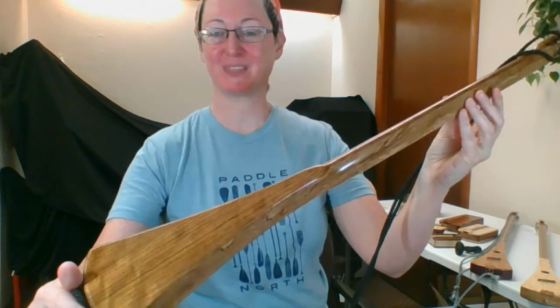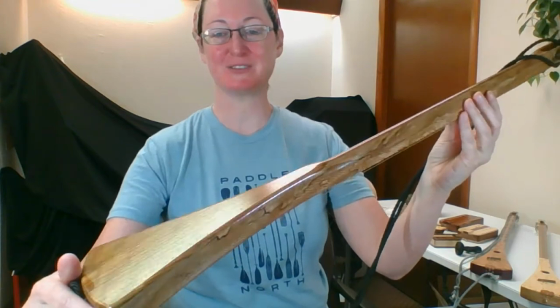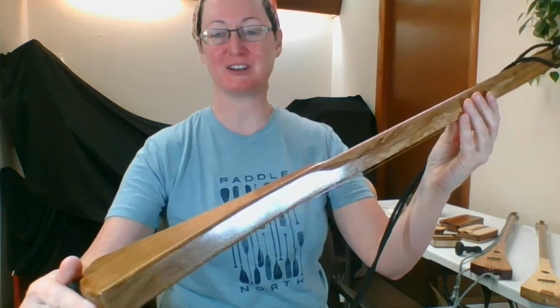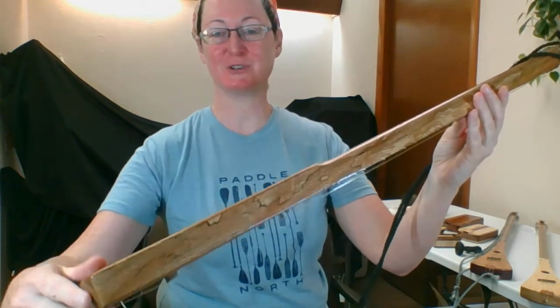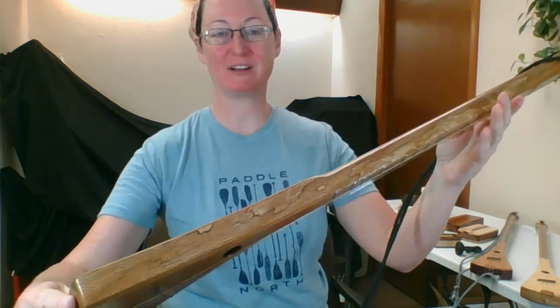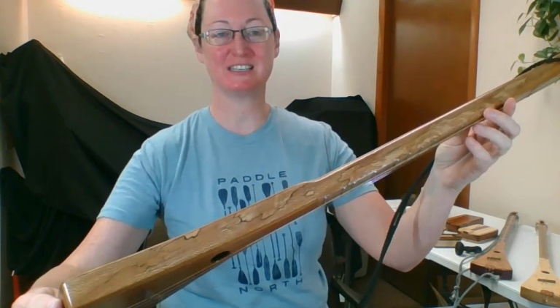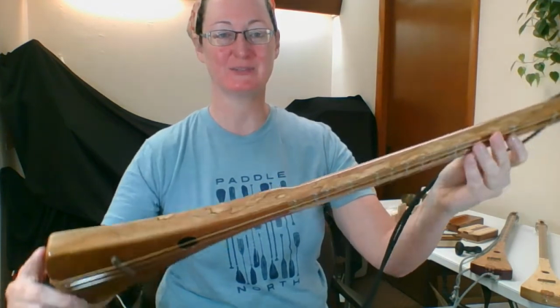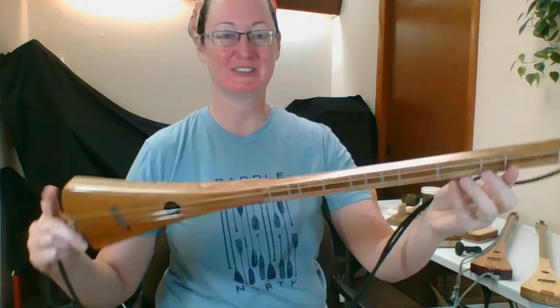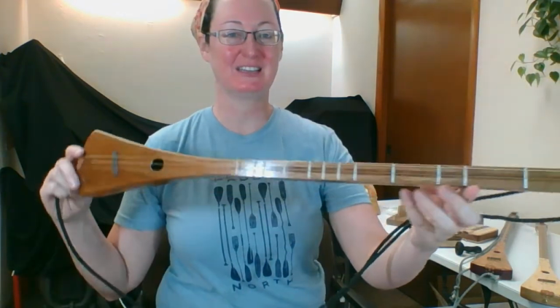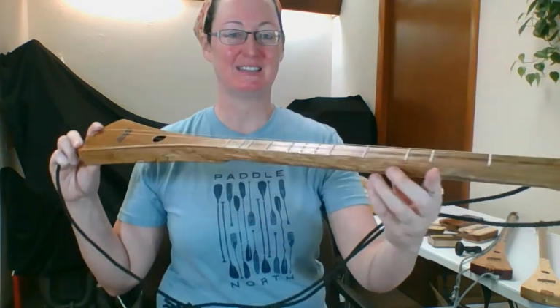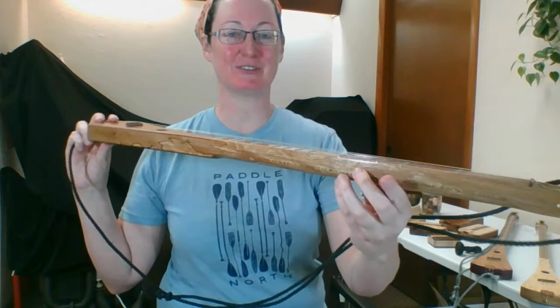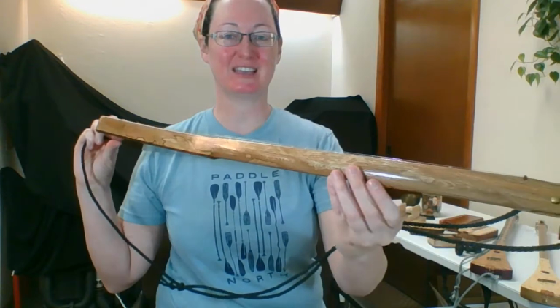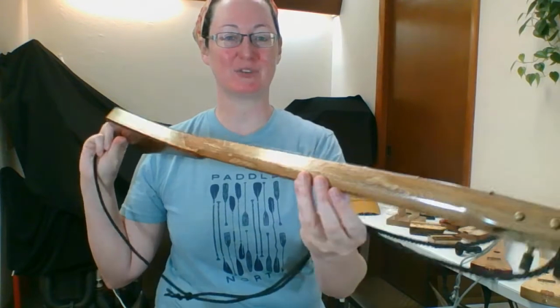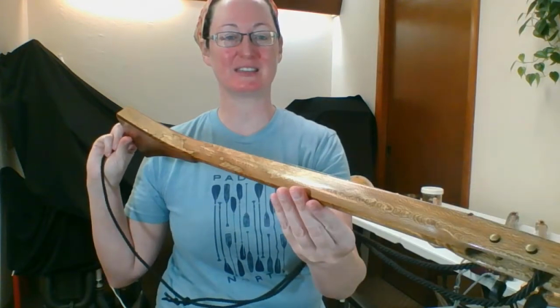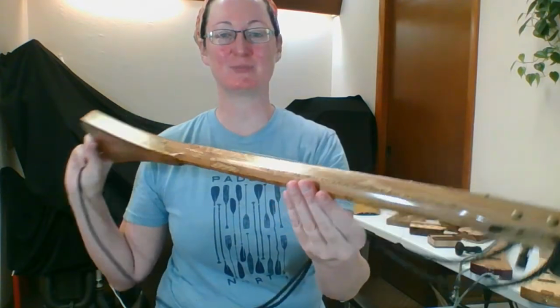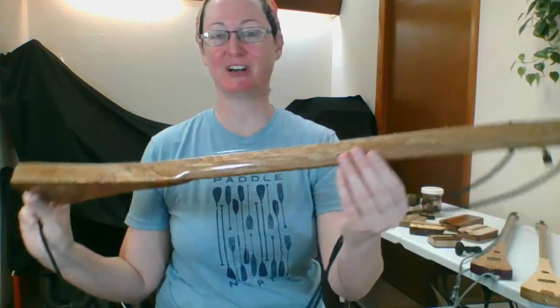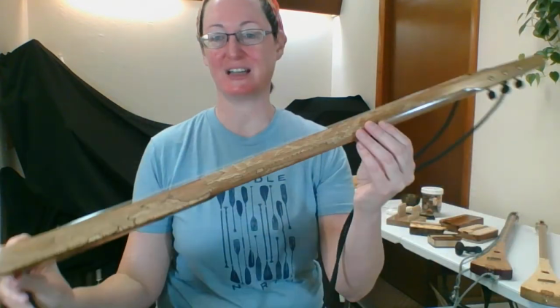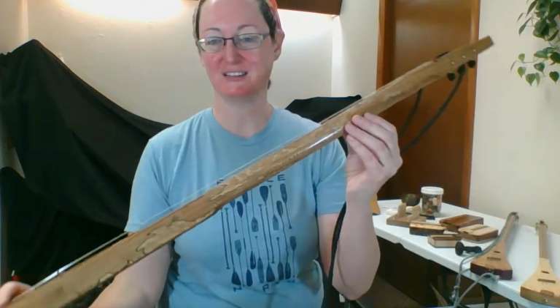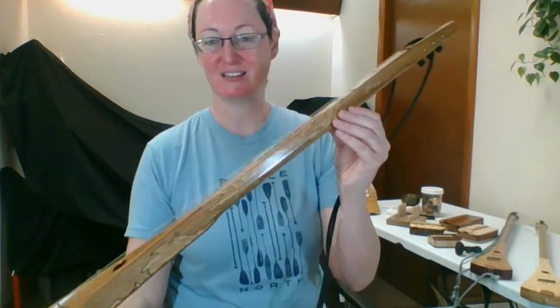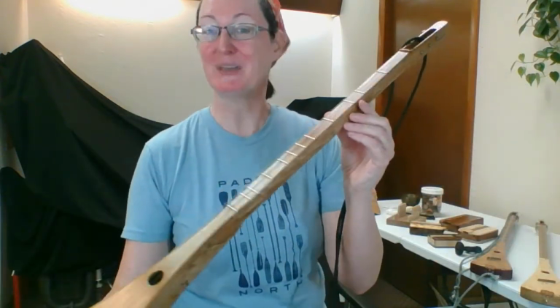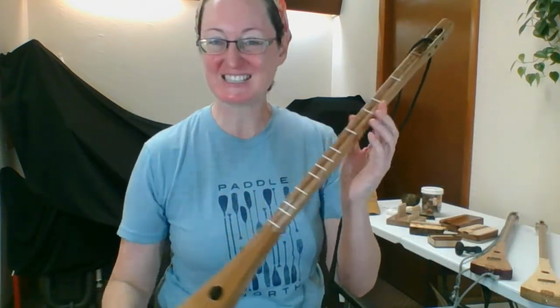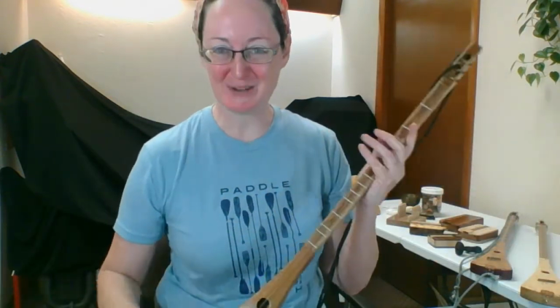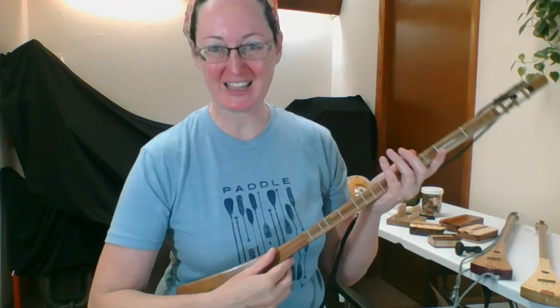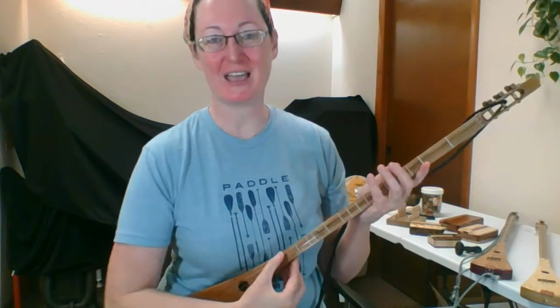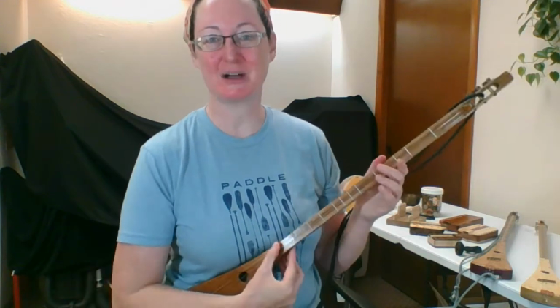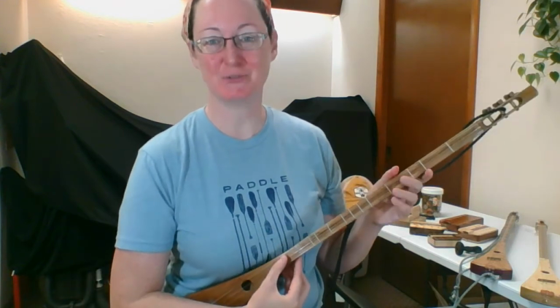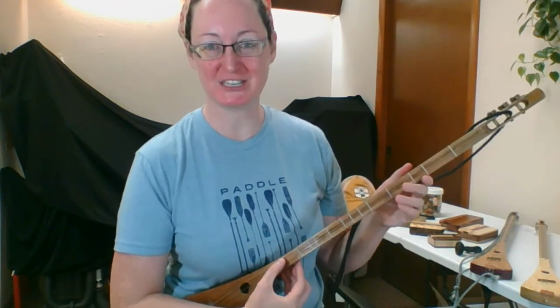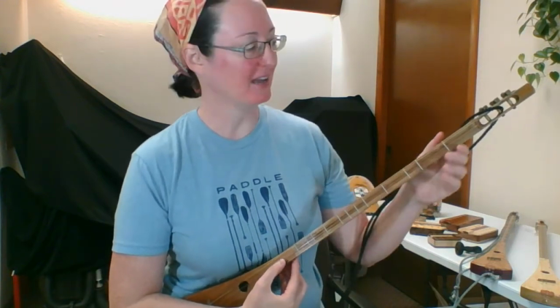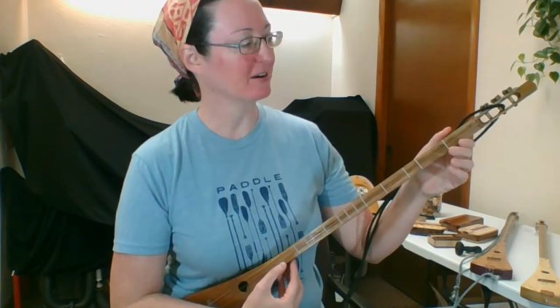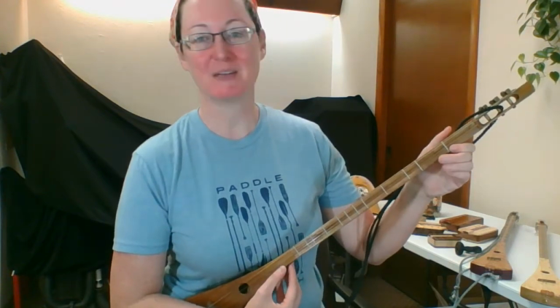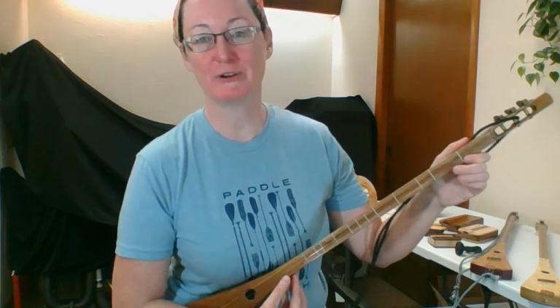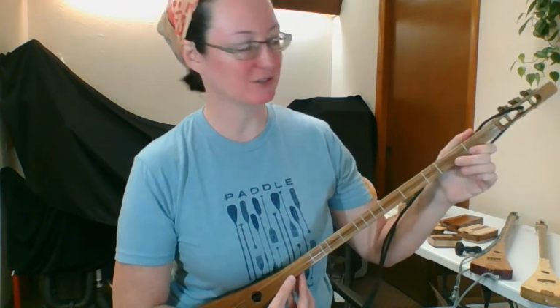So that is our angel choir stick dulcimer. Thanks for tuning in, guys. If you like this instrument, it is online at pickandstick.com. Again, handmade by Steve Olson. Our company name is The Wandering Minstrel.